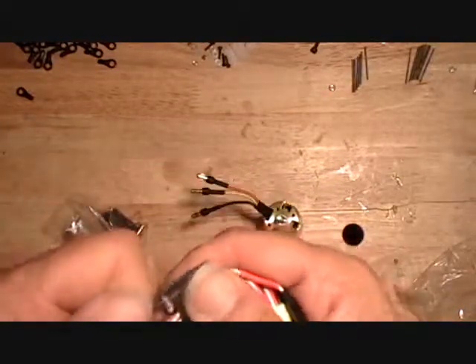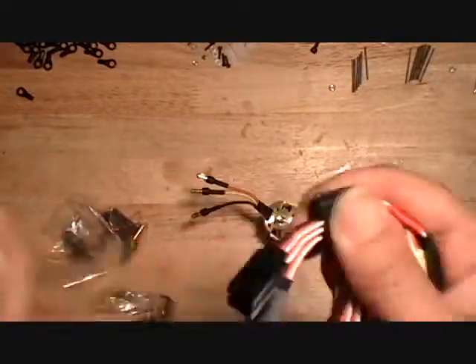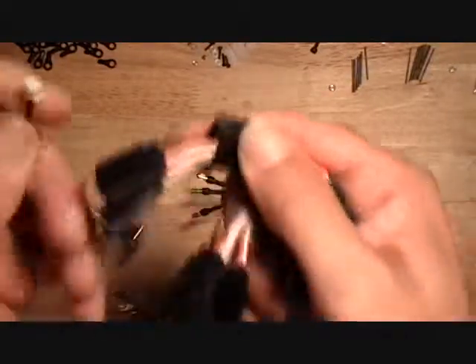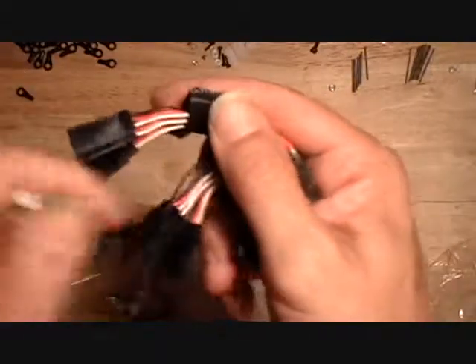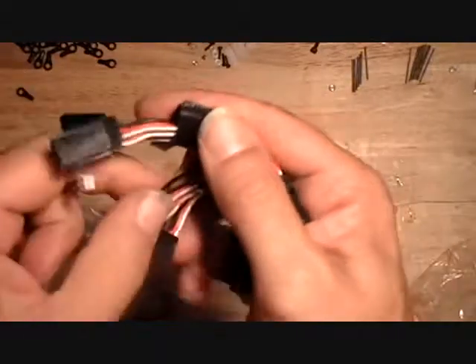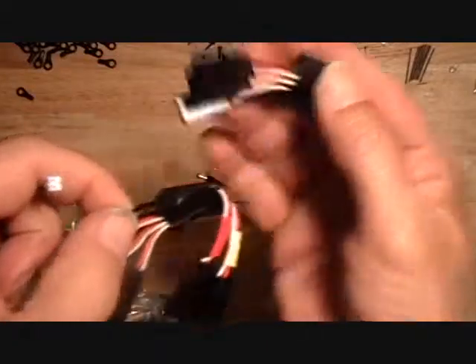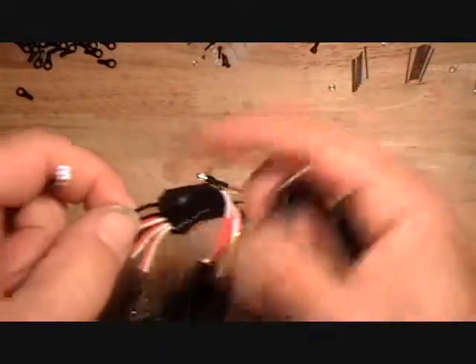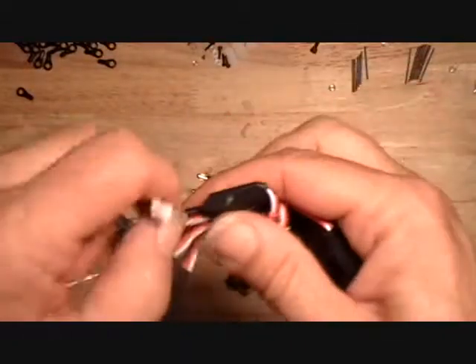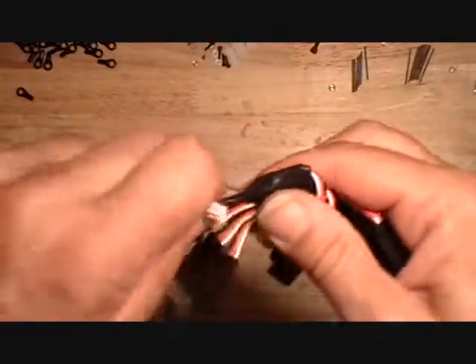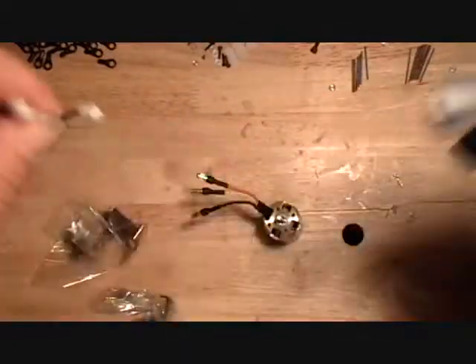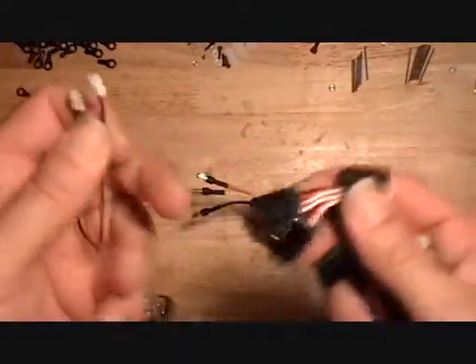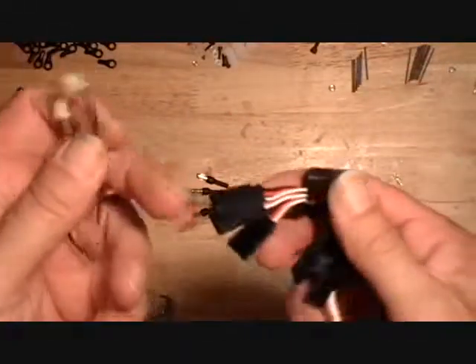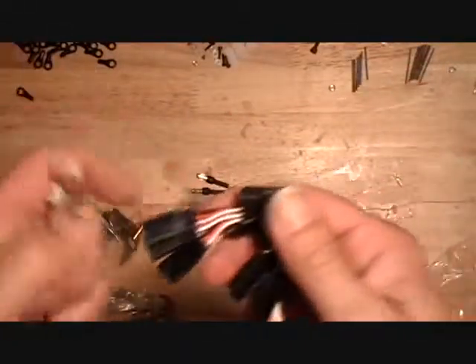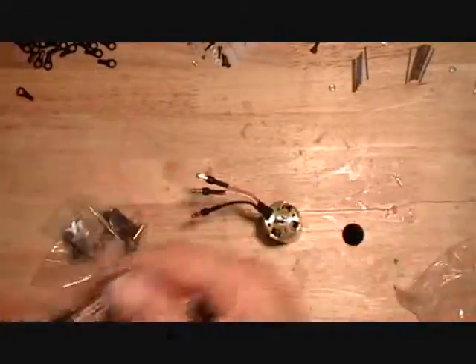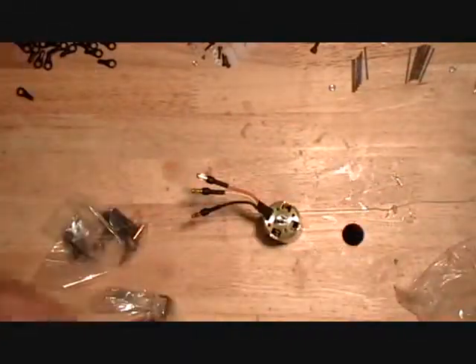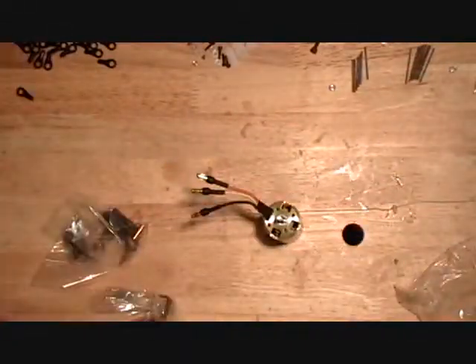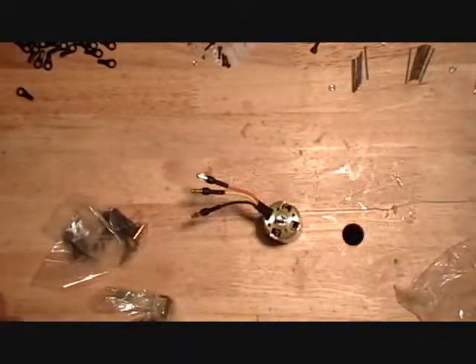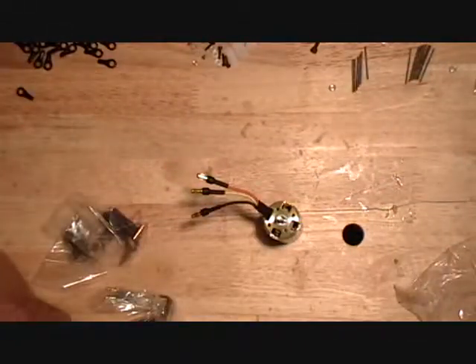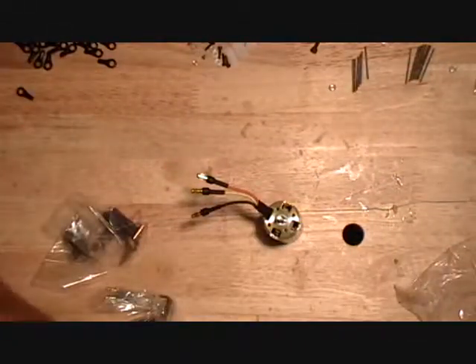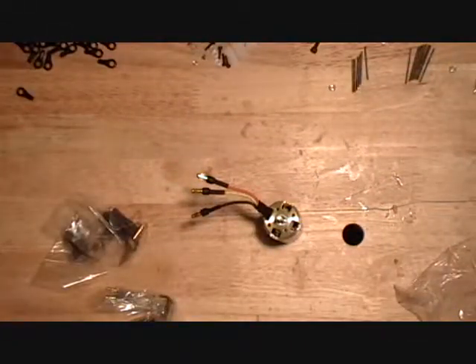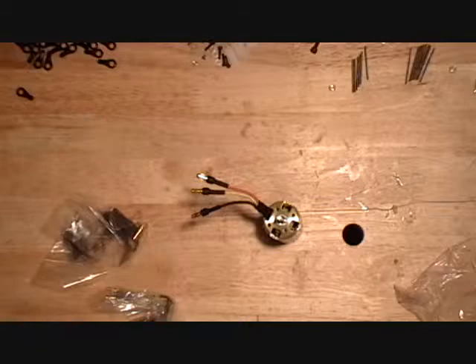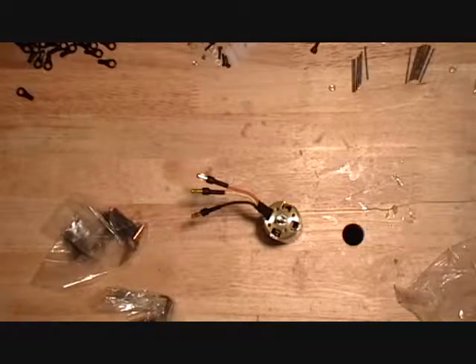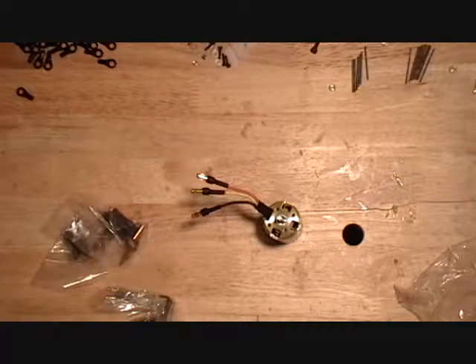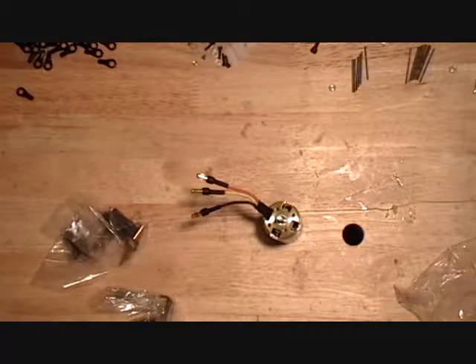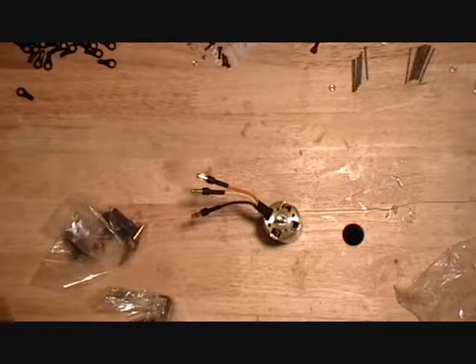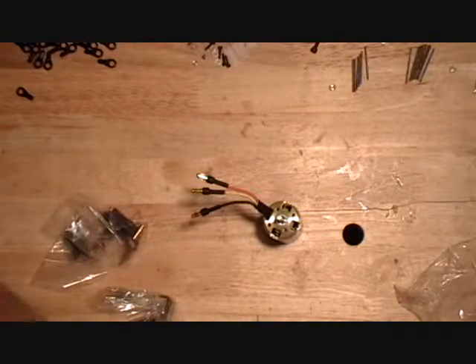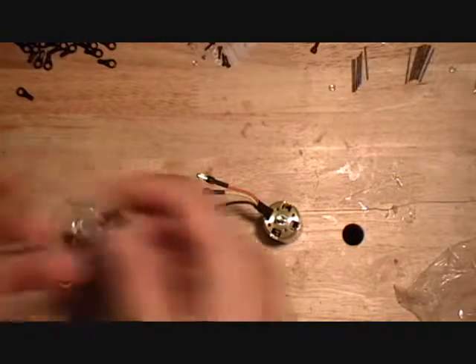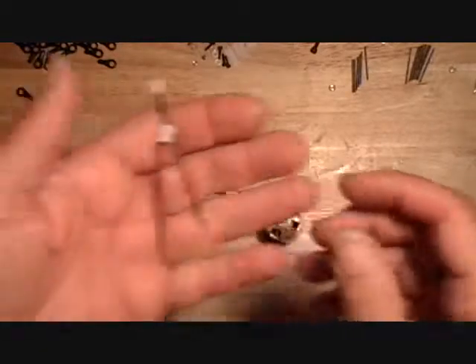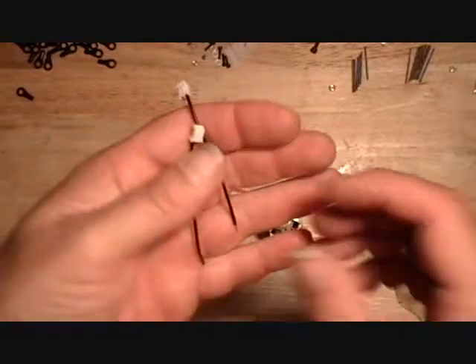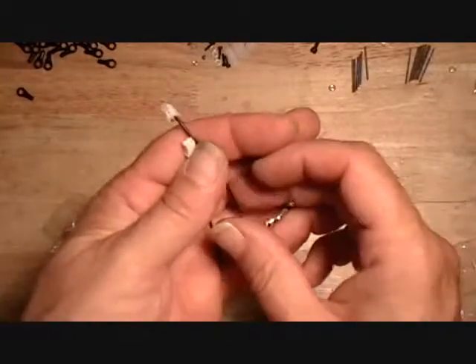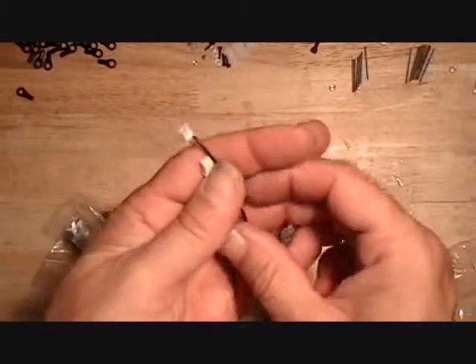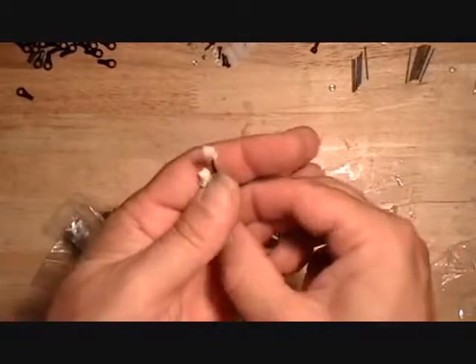It's plugged into this board, so just unplug that off of that board and set that back aside.